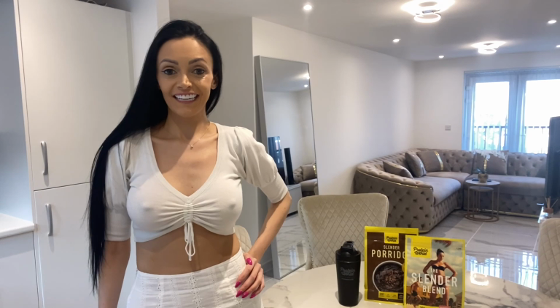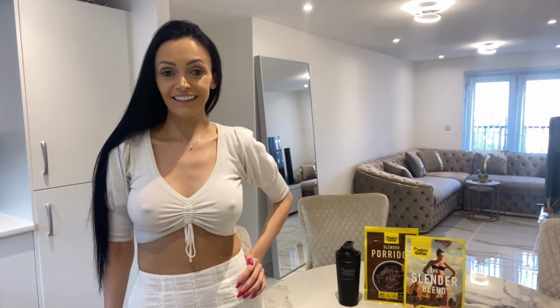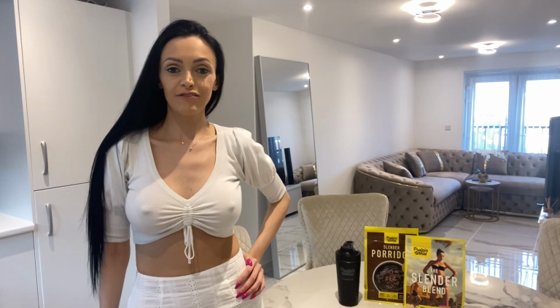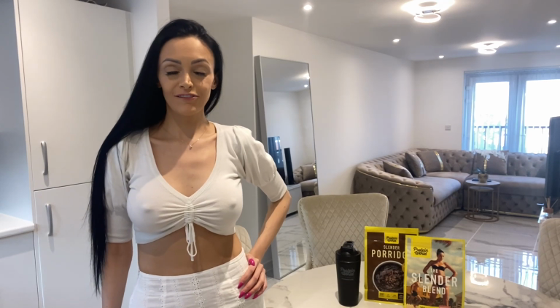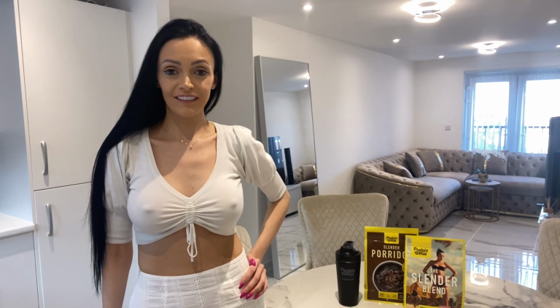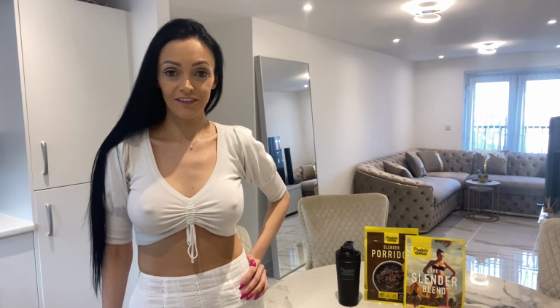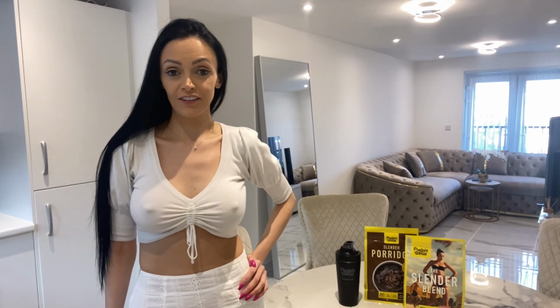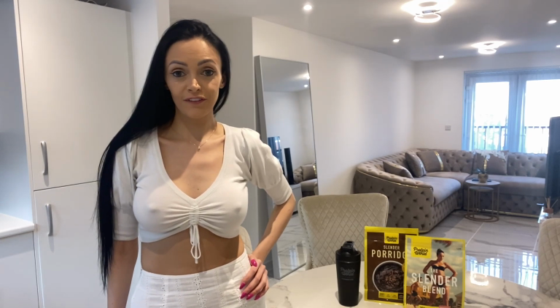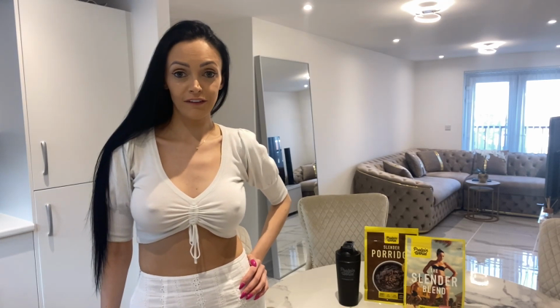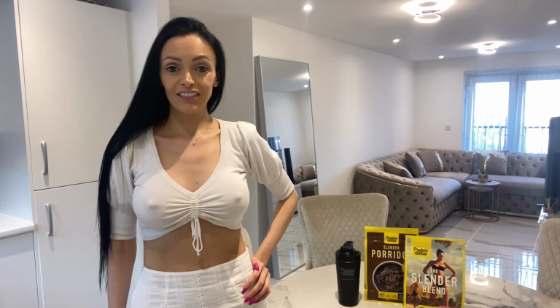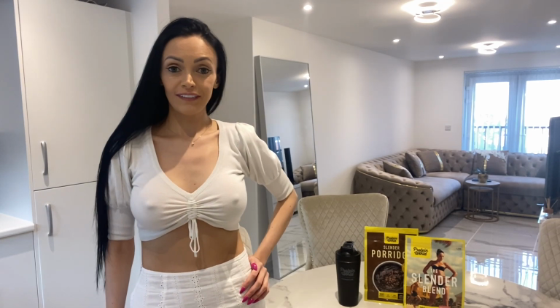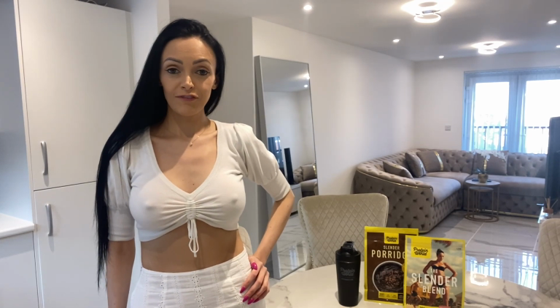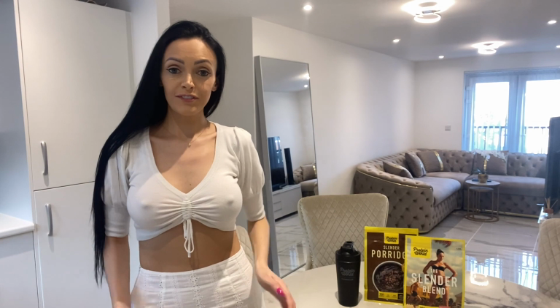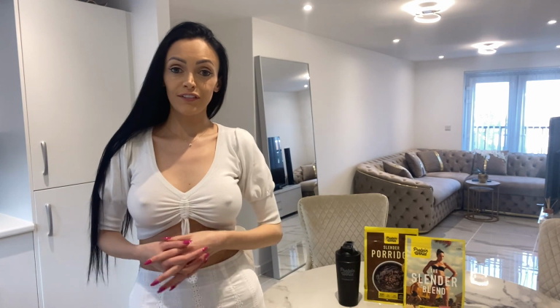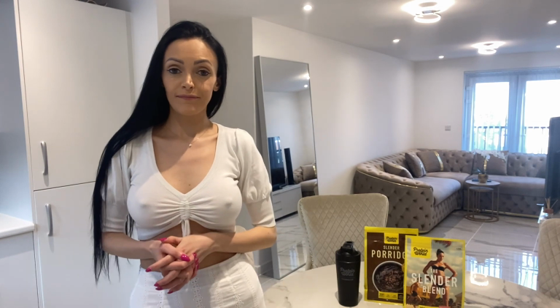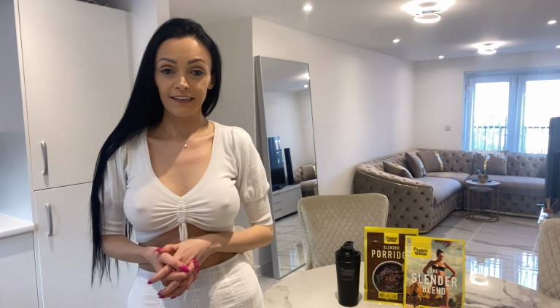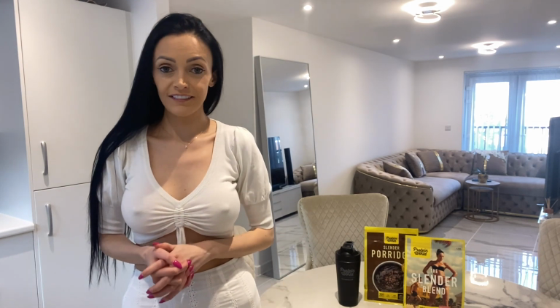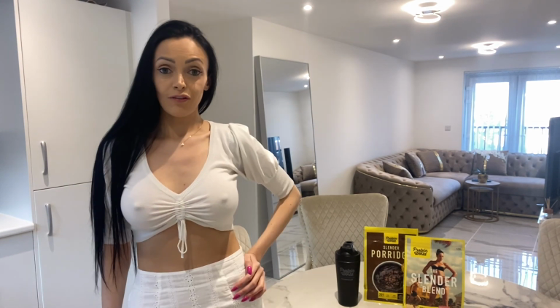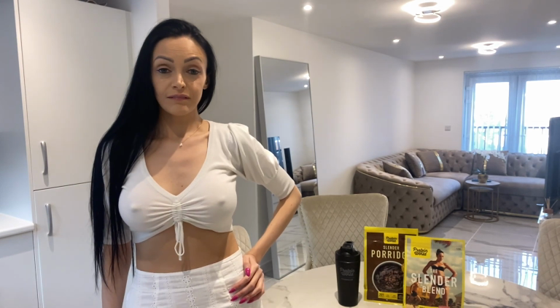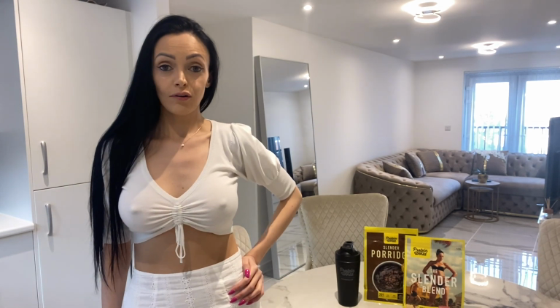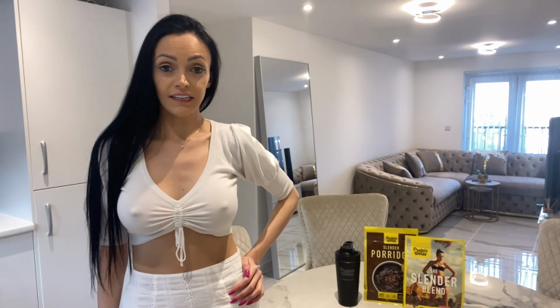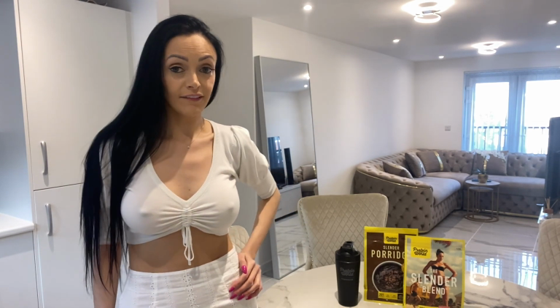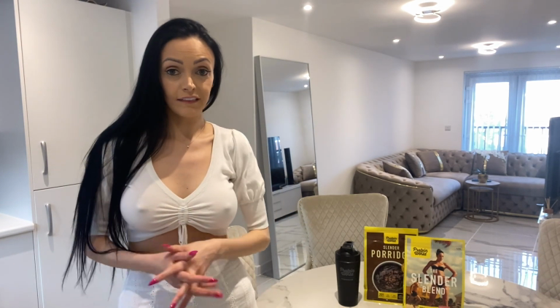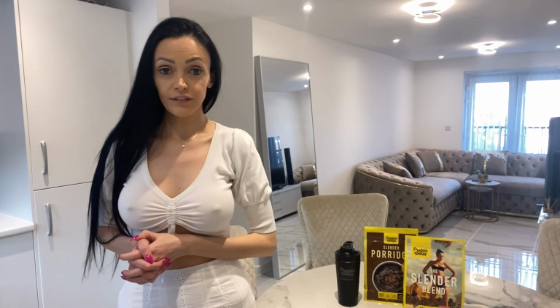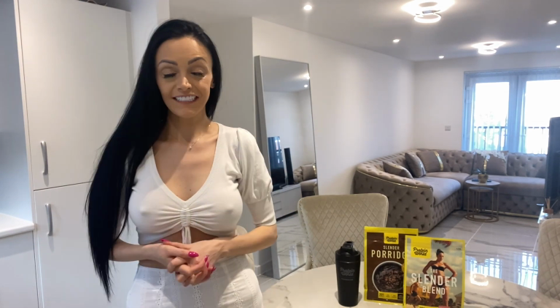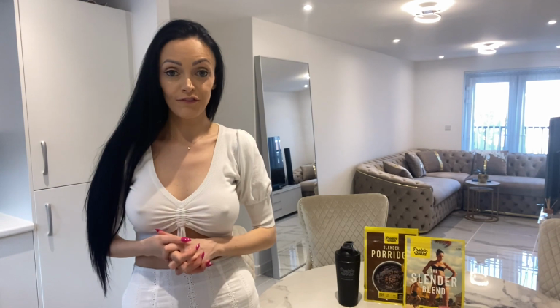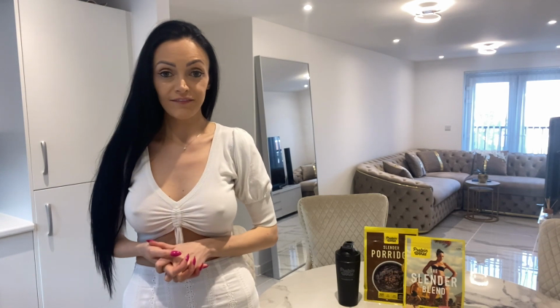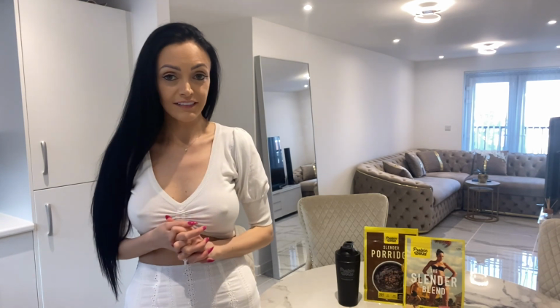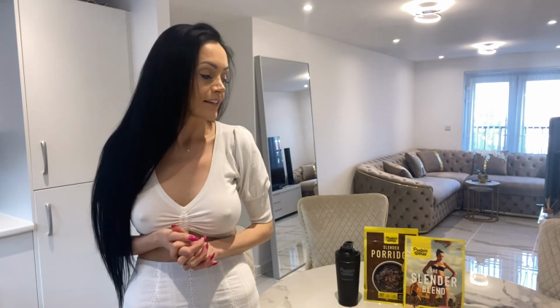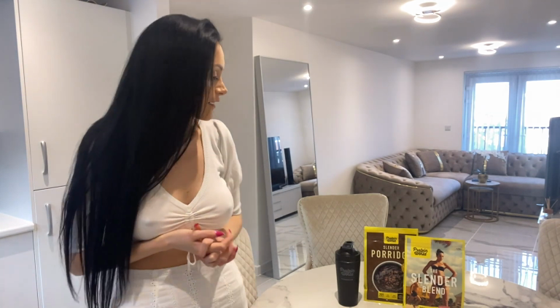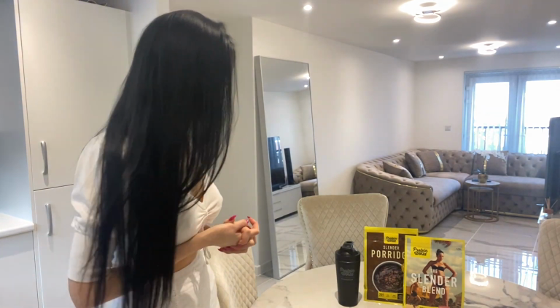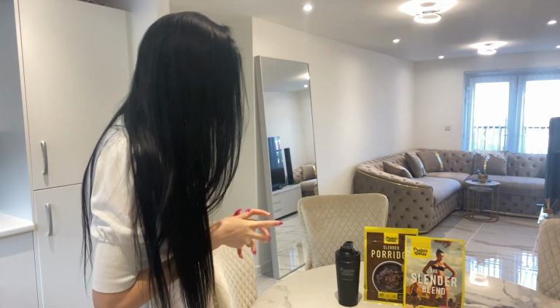Hi guys, welcome back to another video, I hope you're all well. So today I'm going to be showing you my breakfast and also some clothes that I've recently bought.